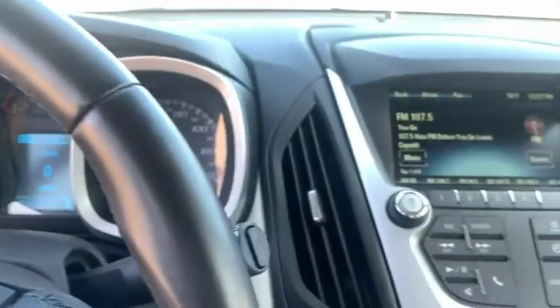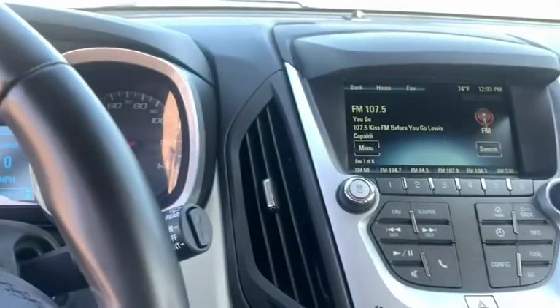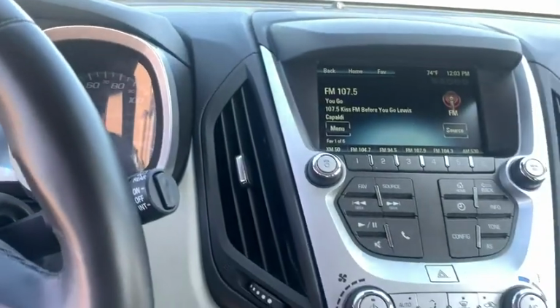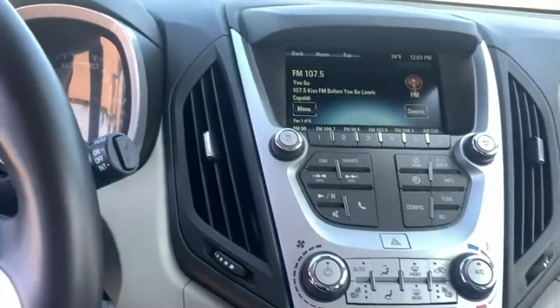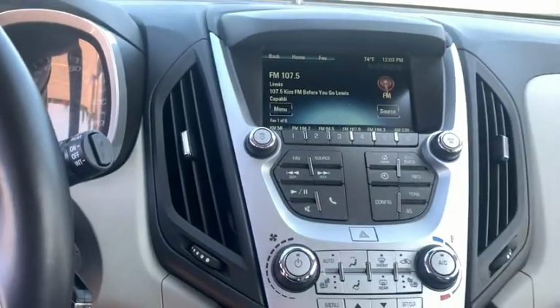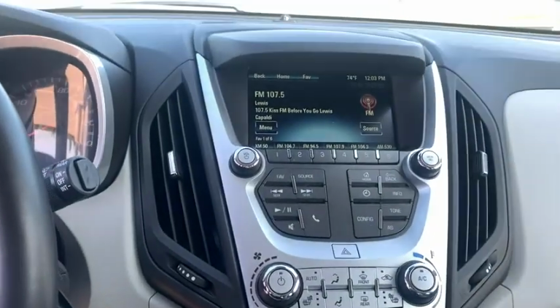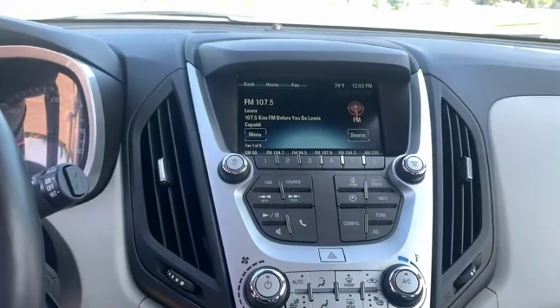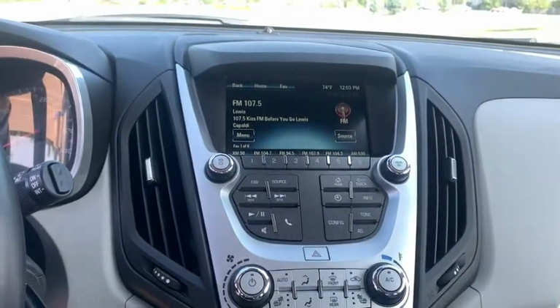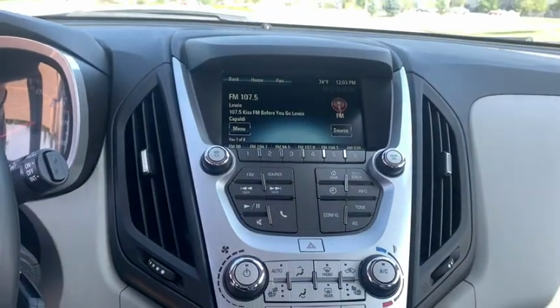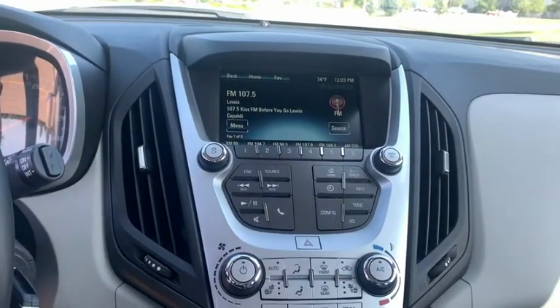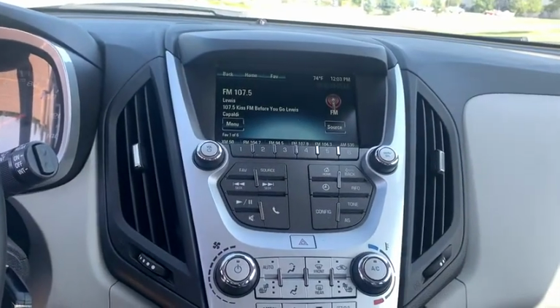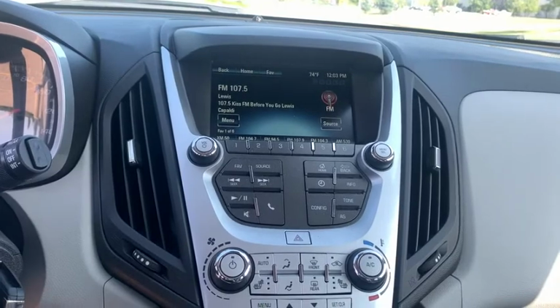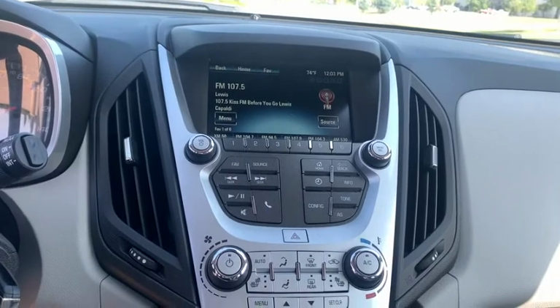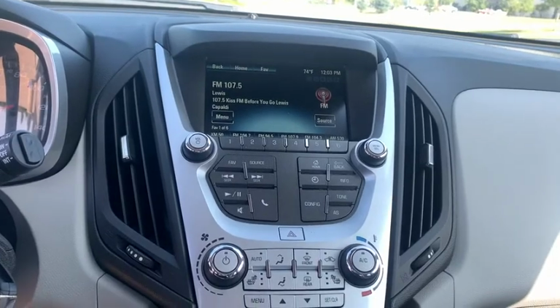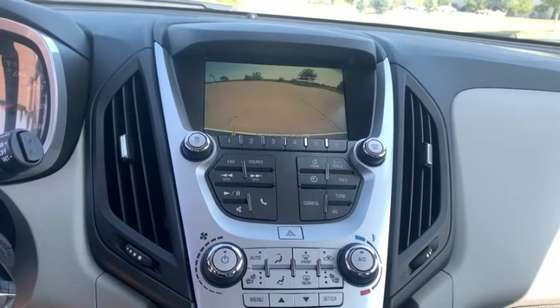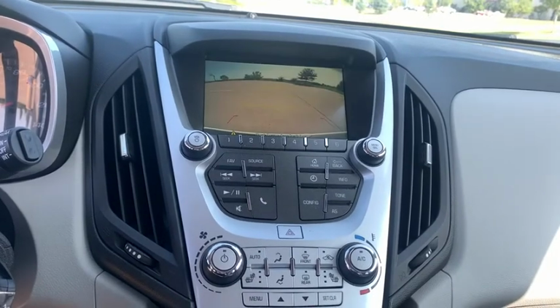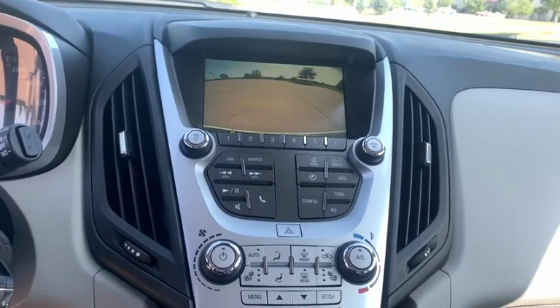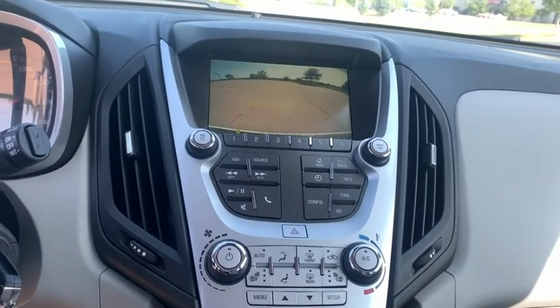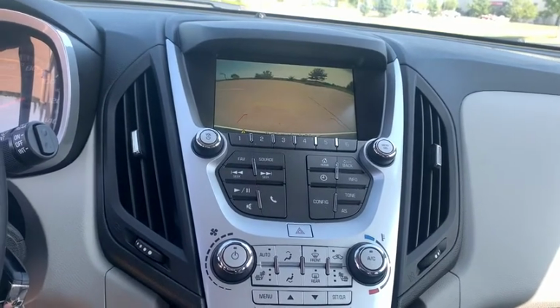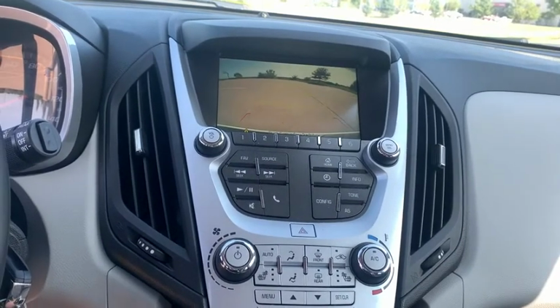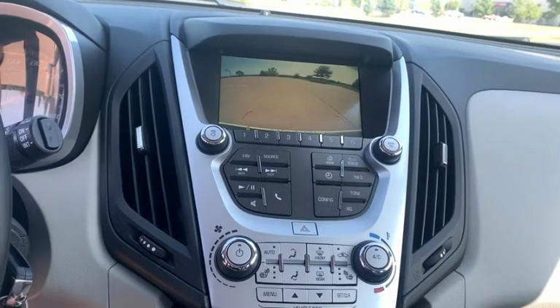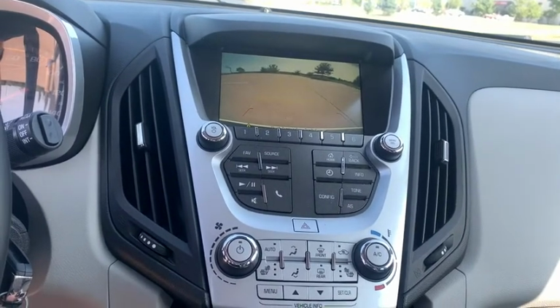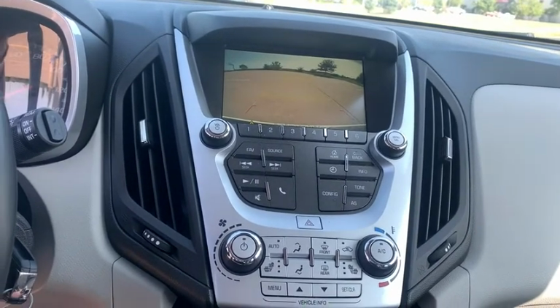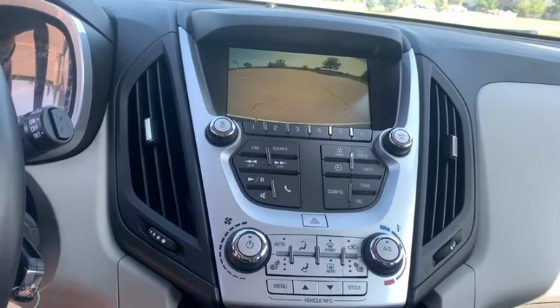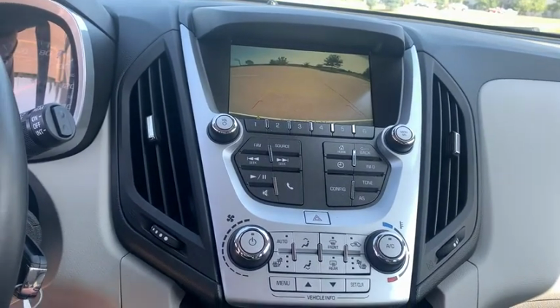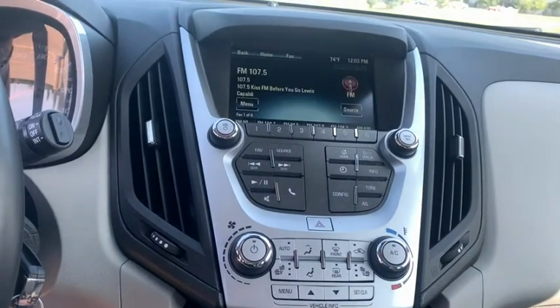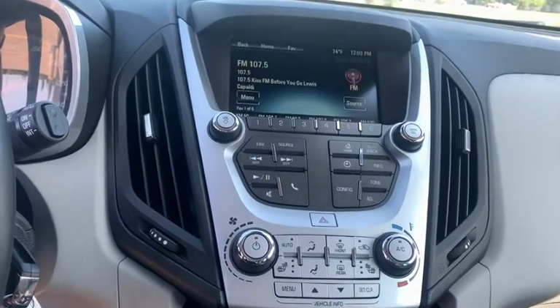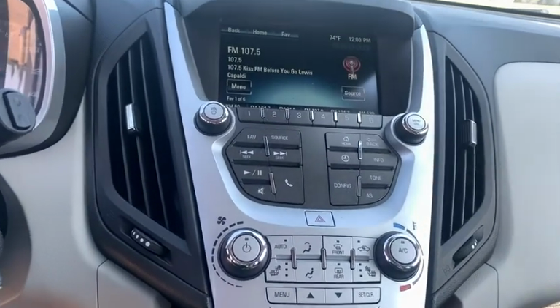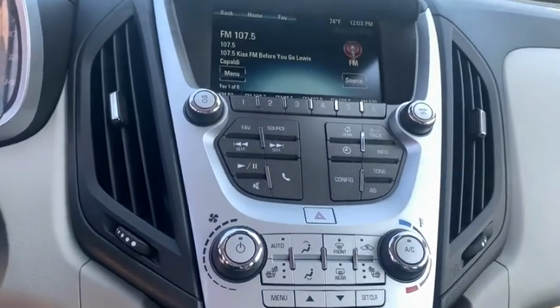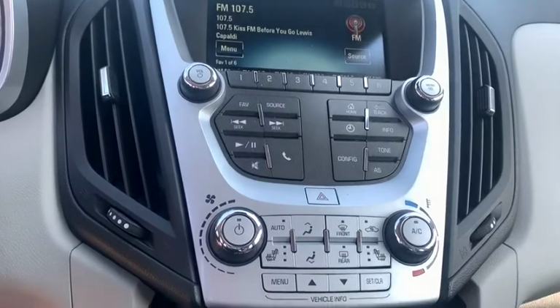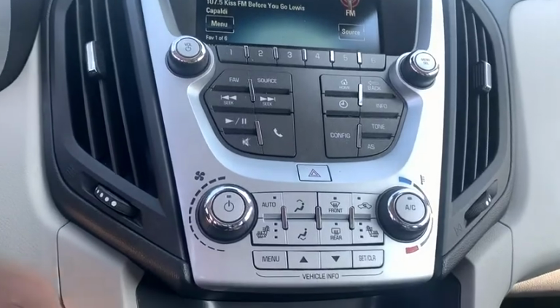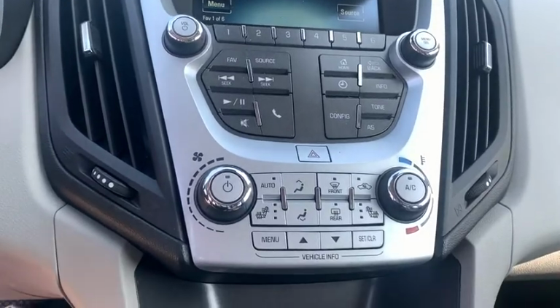Panic alarm, Sirius satellite radio, tachometer, brake assist, front reading lamps, power driver's seat, front bucket seats, rear window wiper.